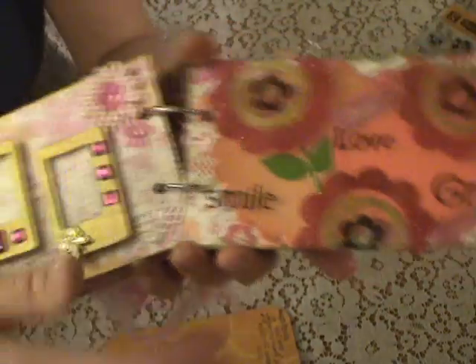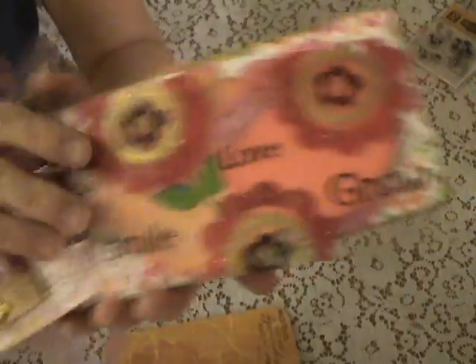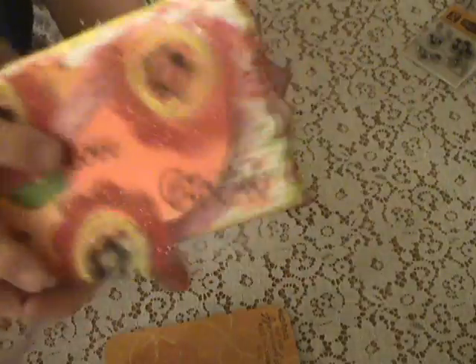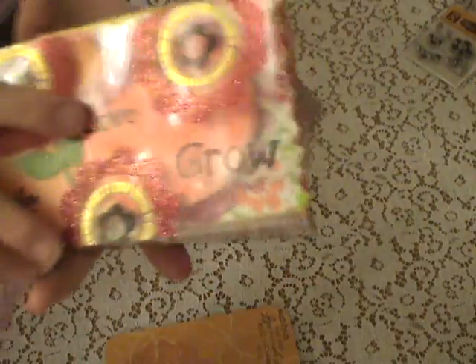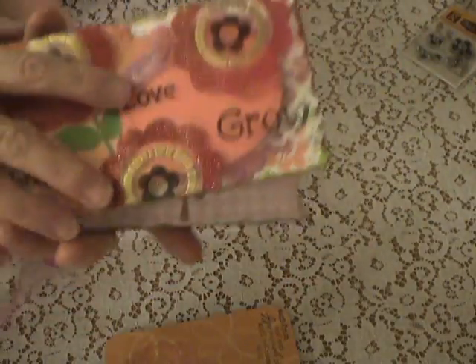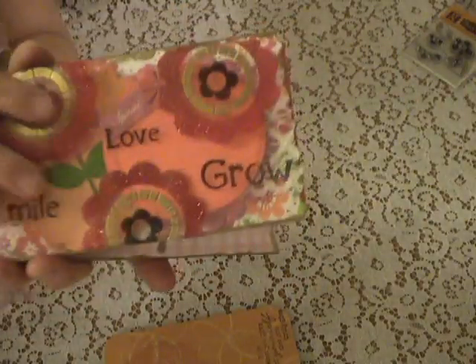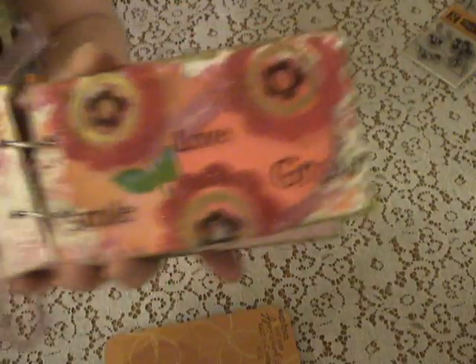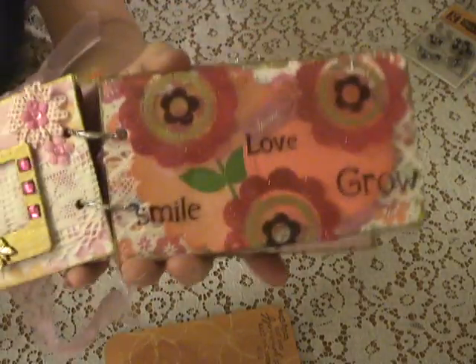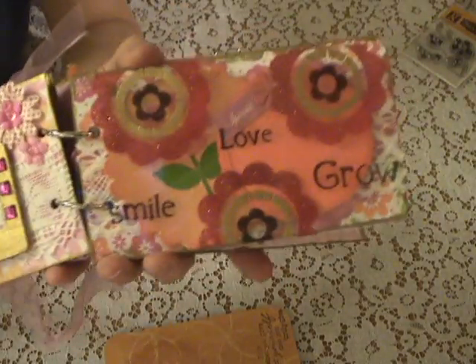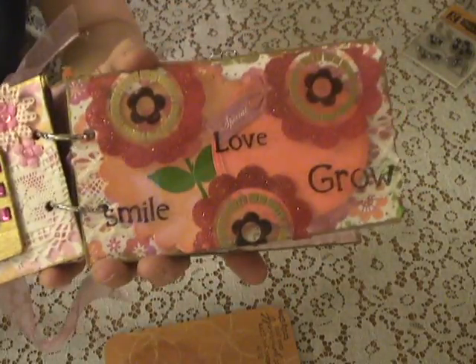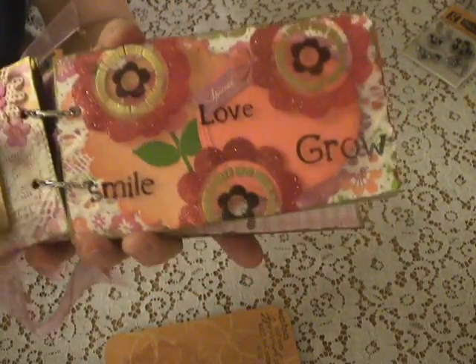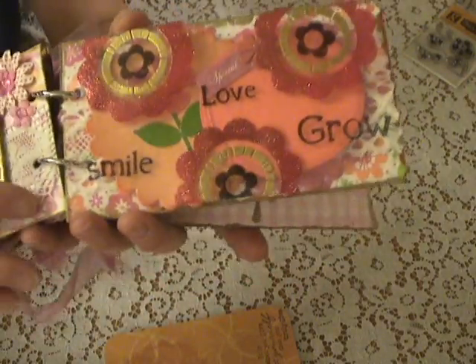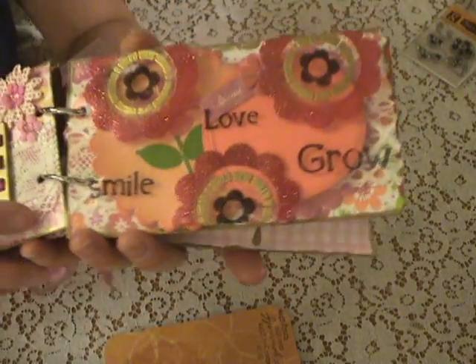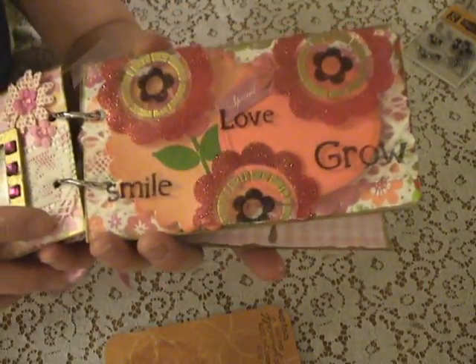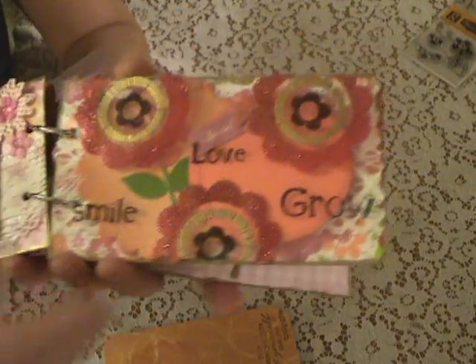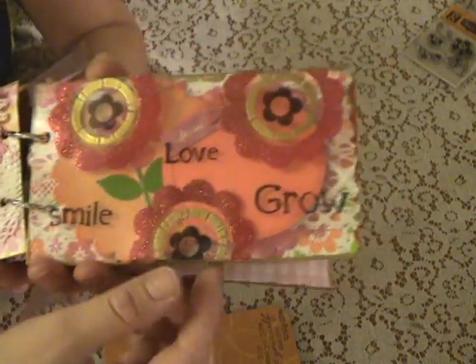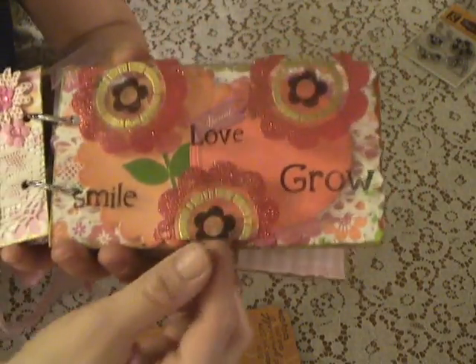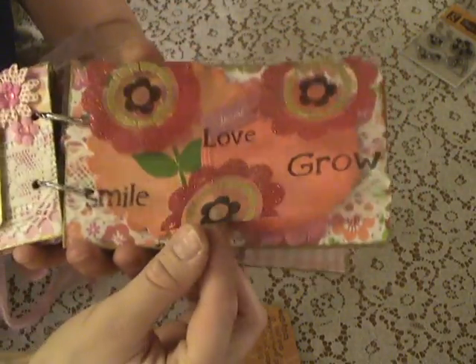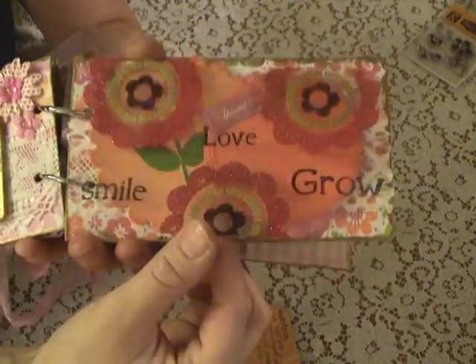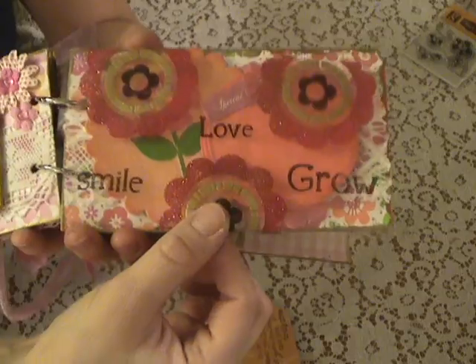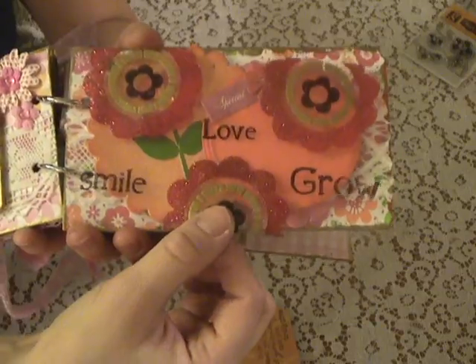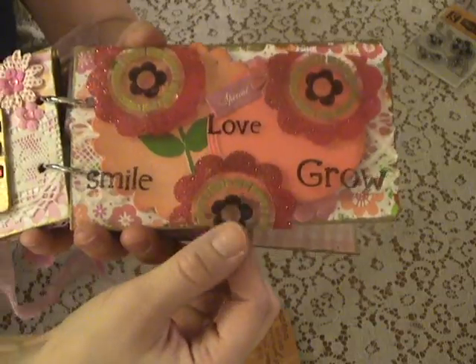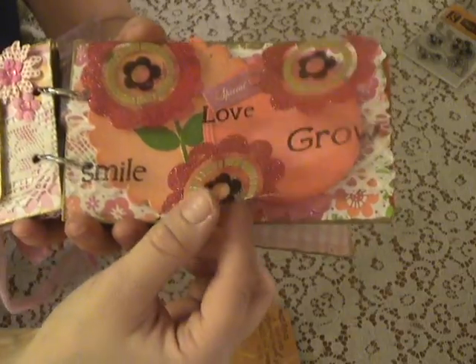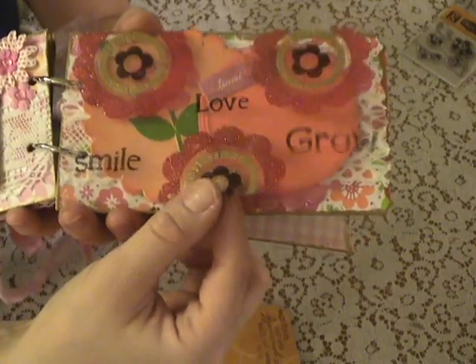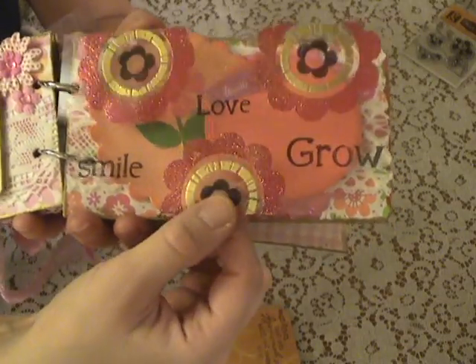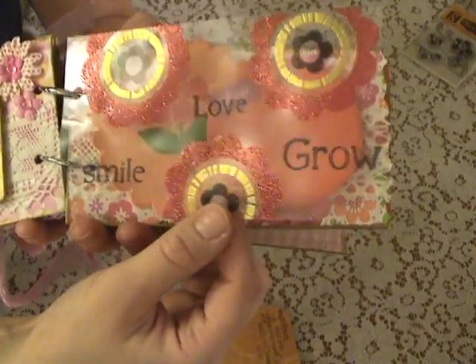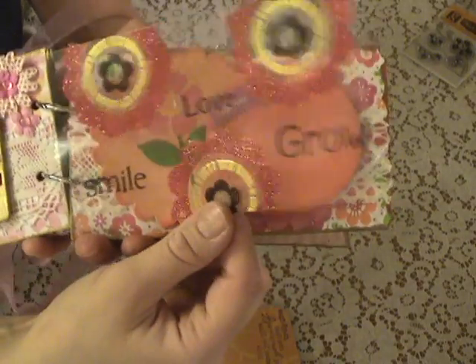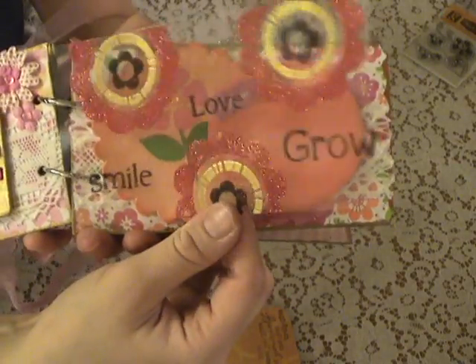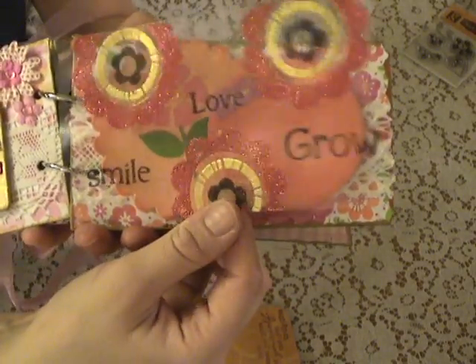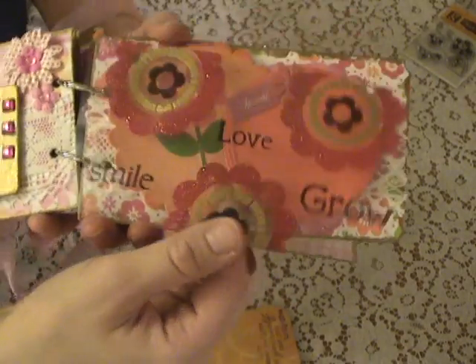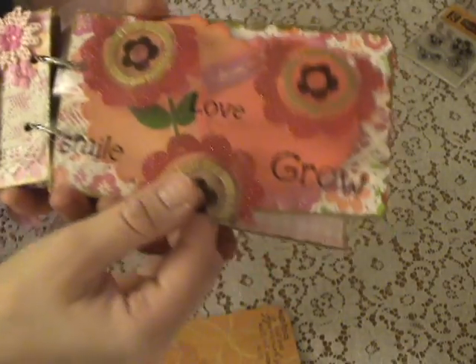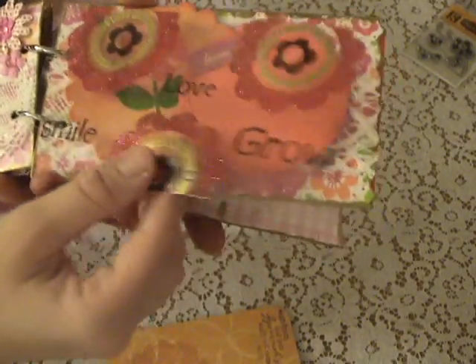And then I did this one just kind of for fun — smile, love, grow. I just thought it was kind of fun, a little brighter with some glitter on it.